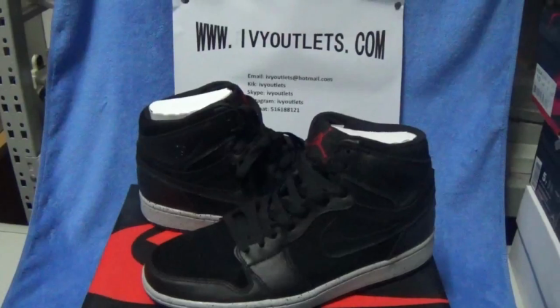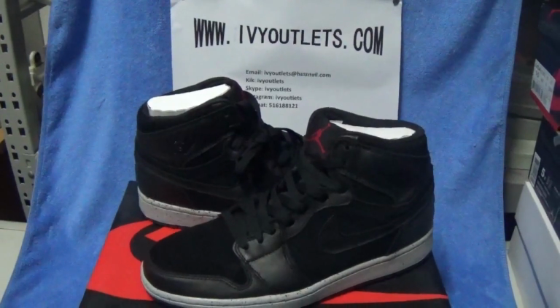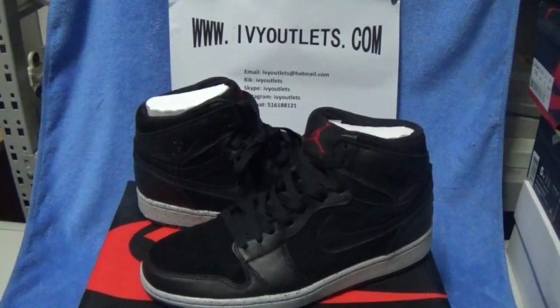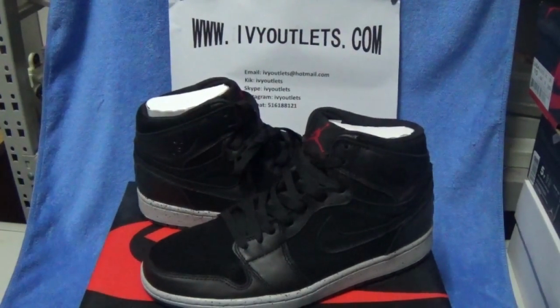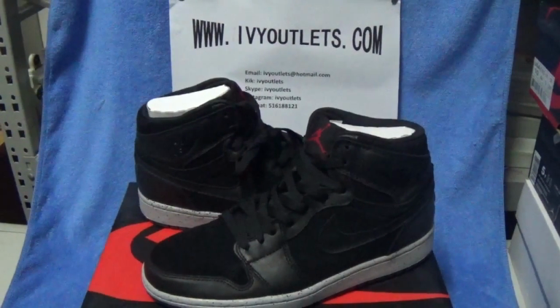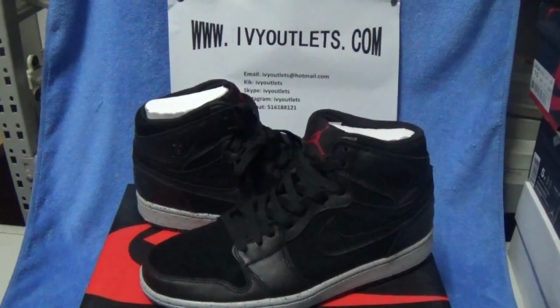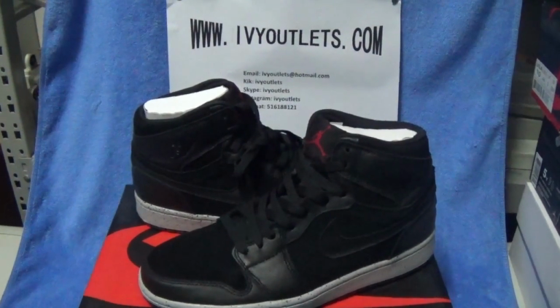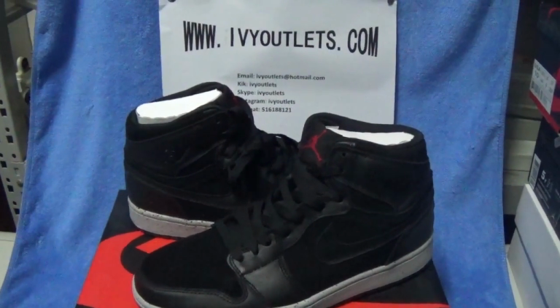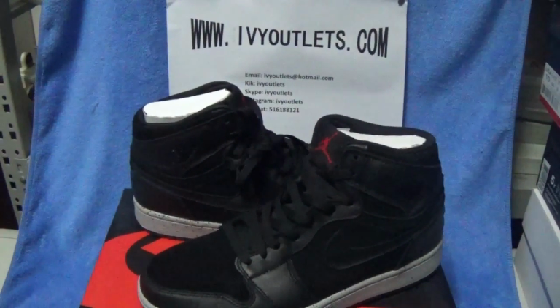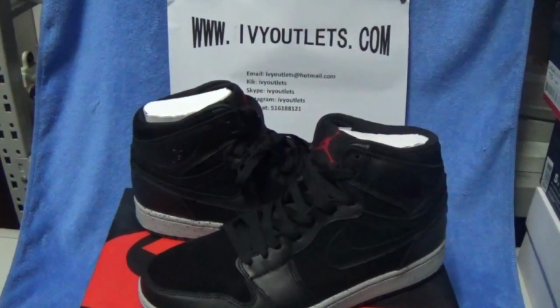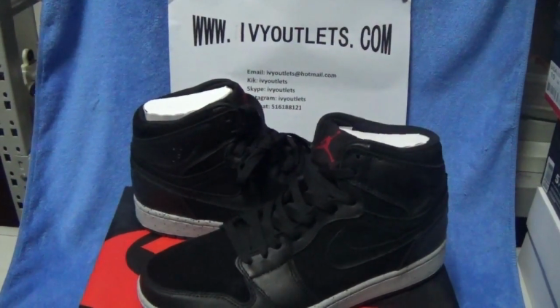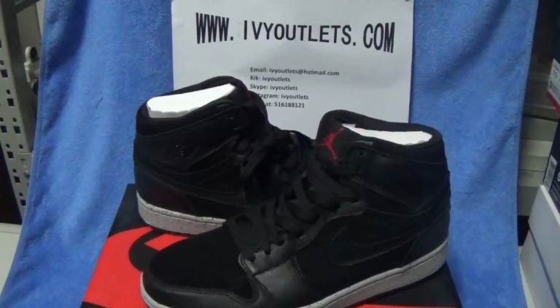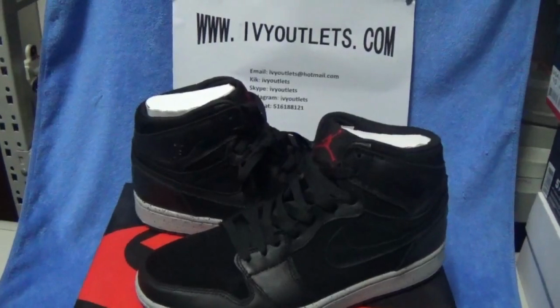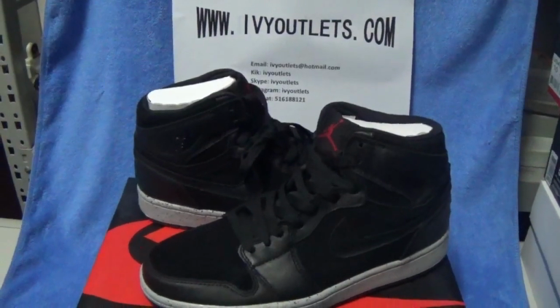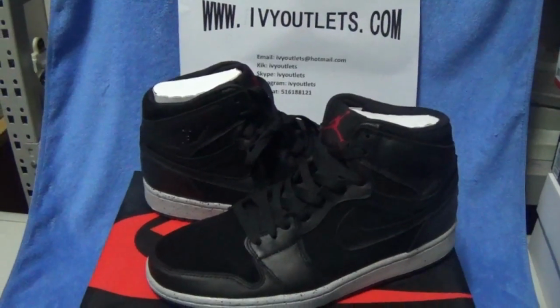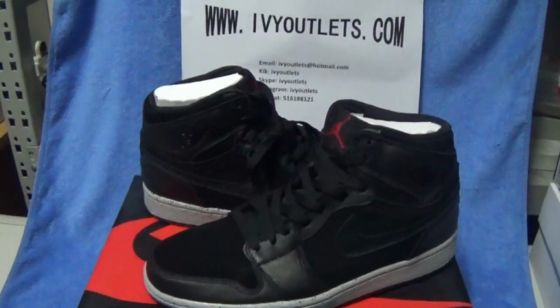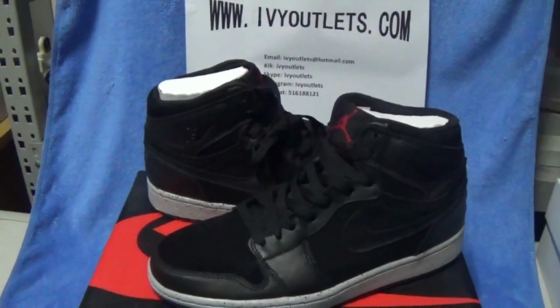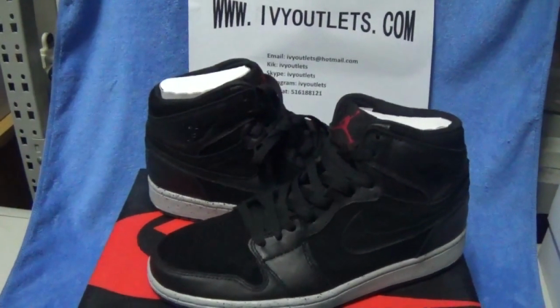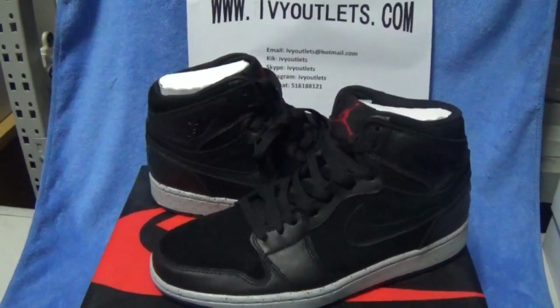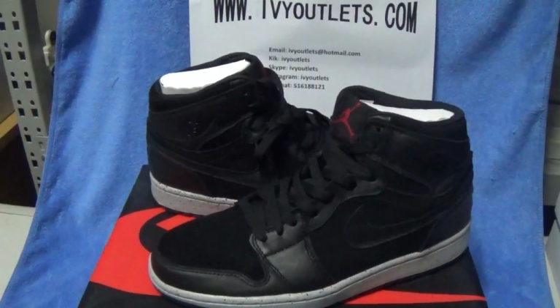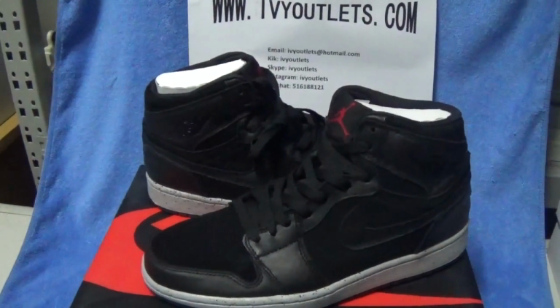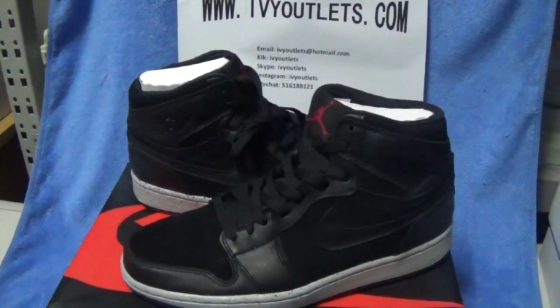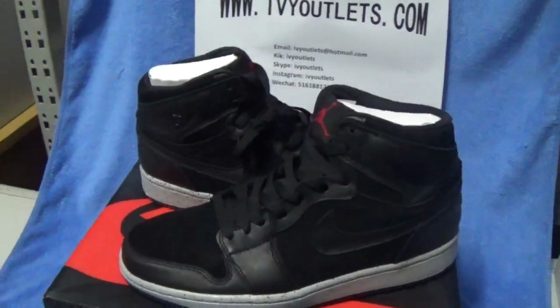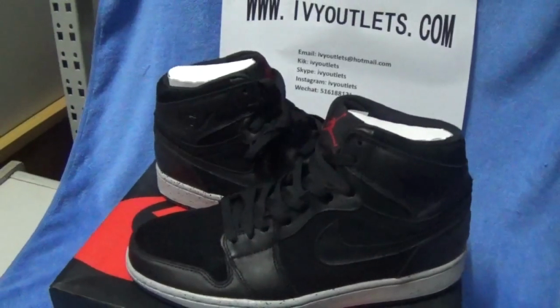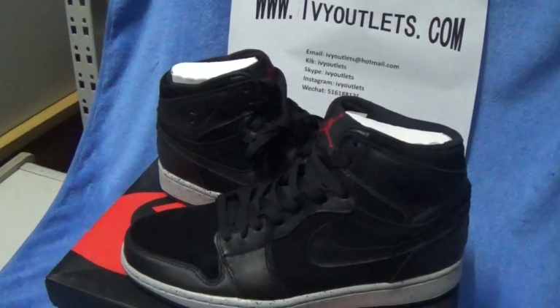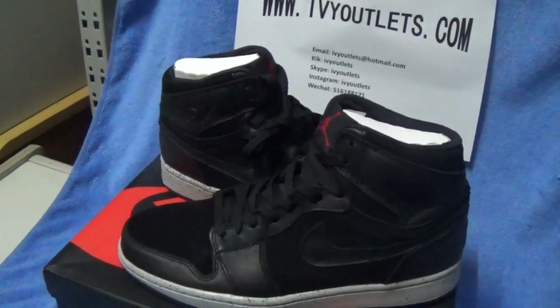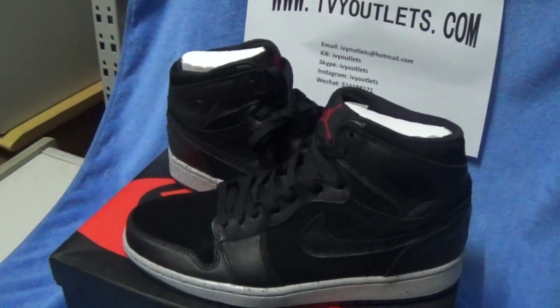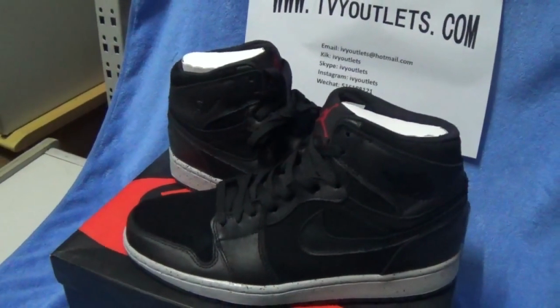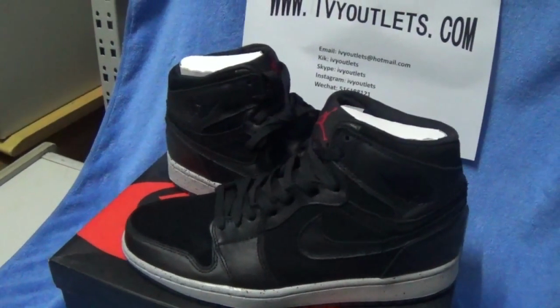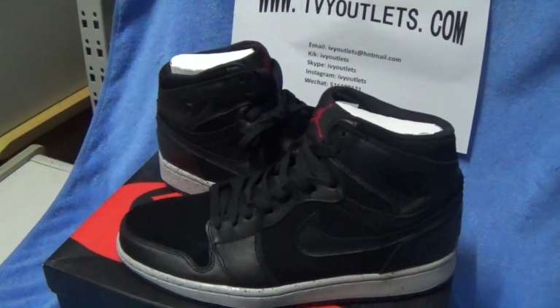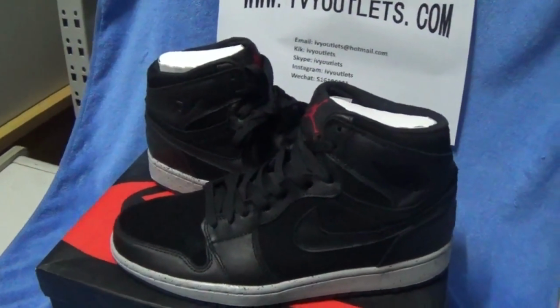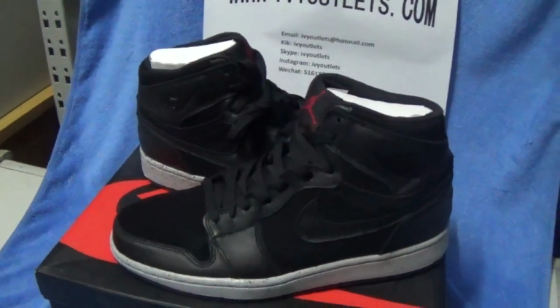Hello everyone, this is Lily from rvyautolize.com. Today I will introduce you shoes from another website. As we can see from this video, it is also a Jordan One — the Jordan One all-black colorway shoes.